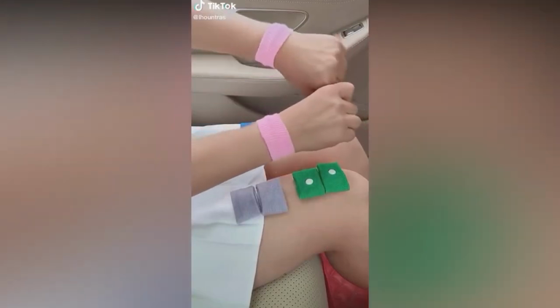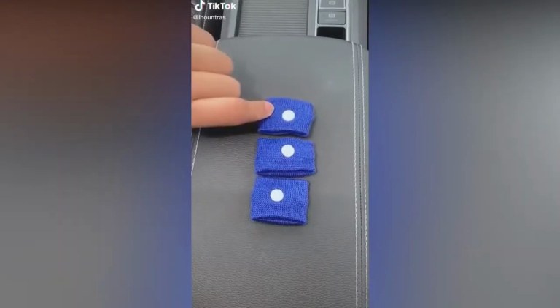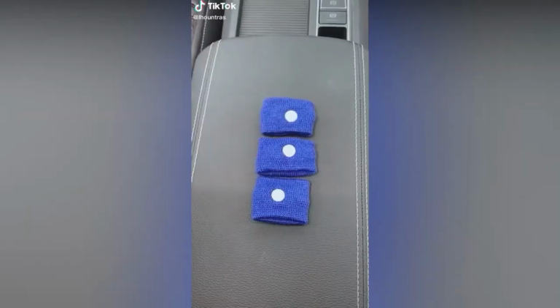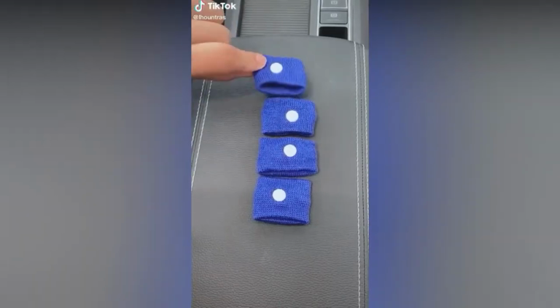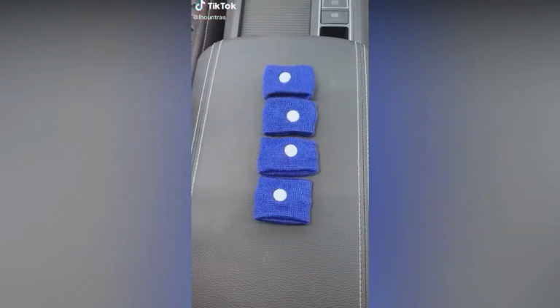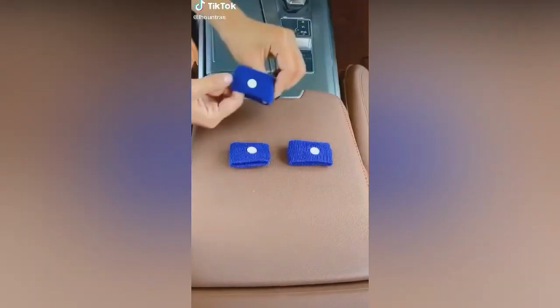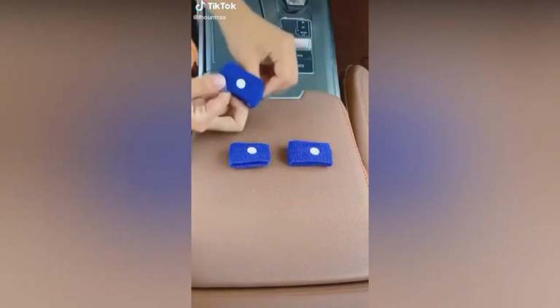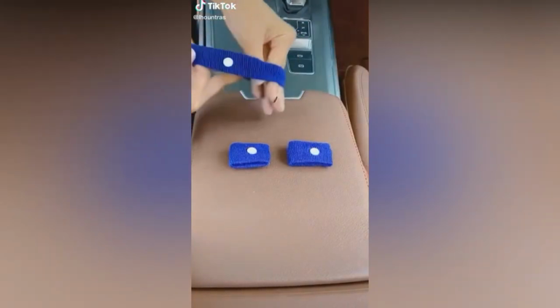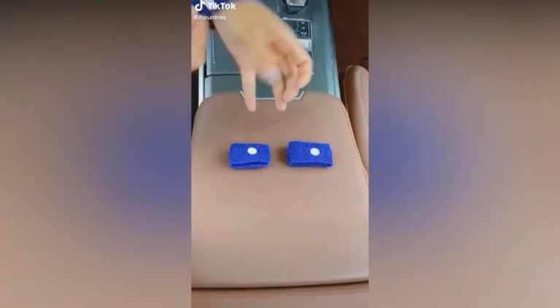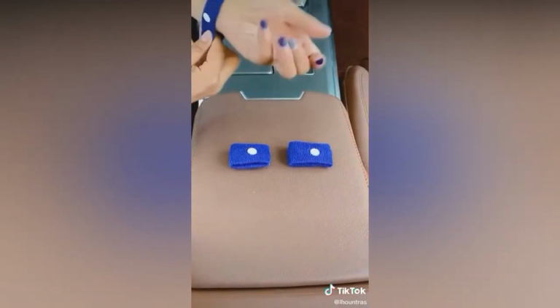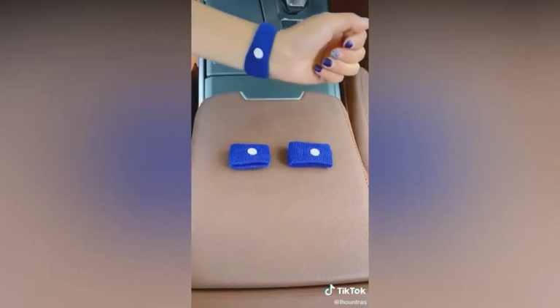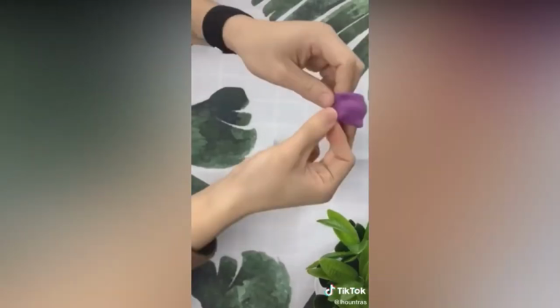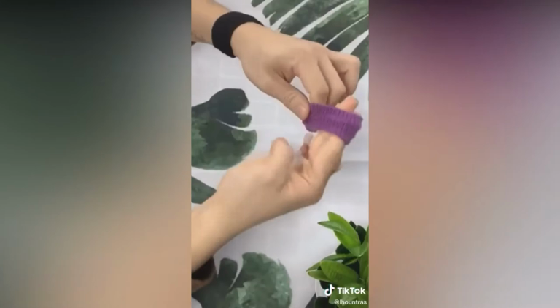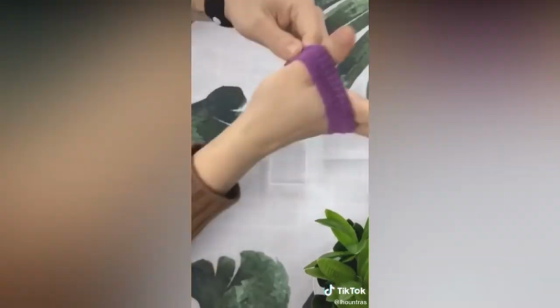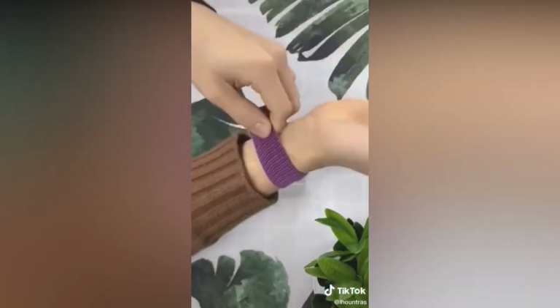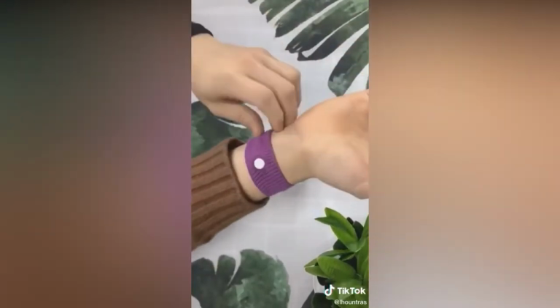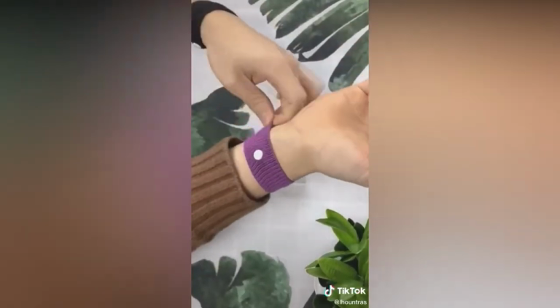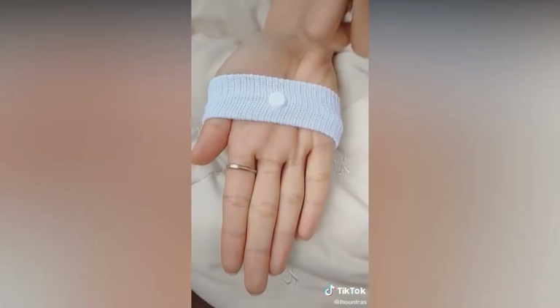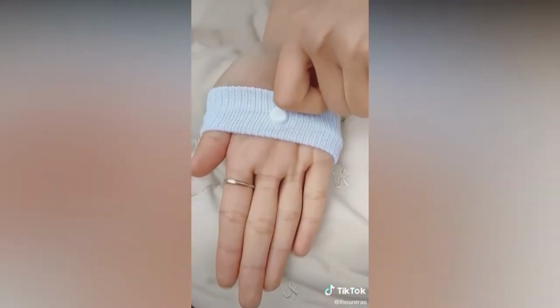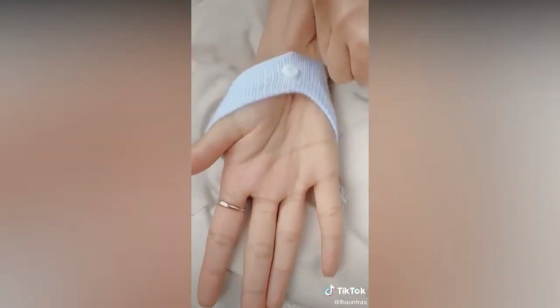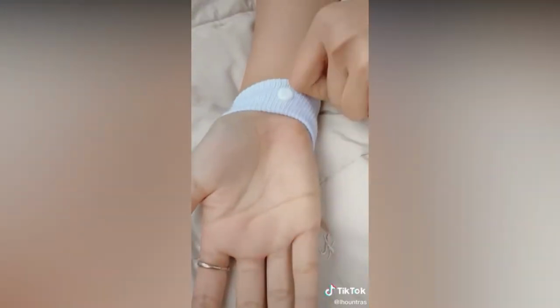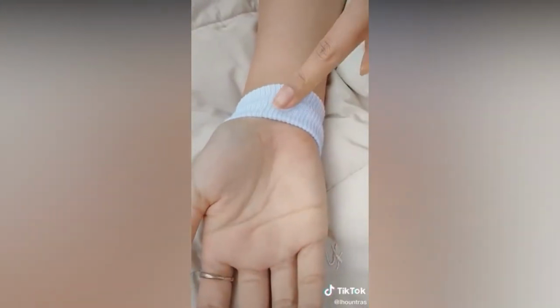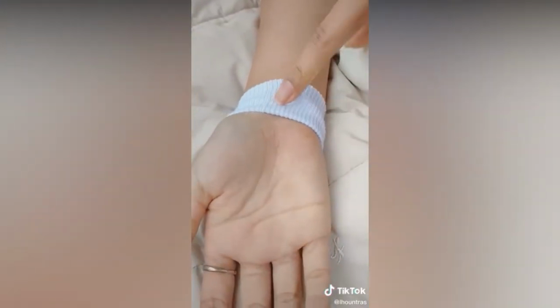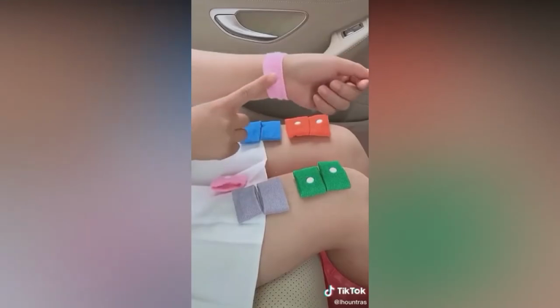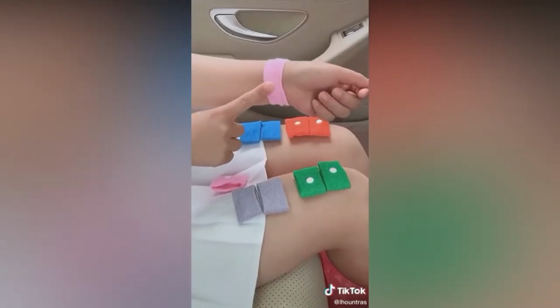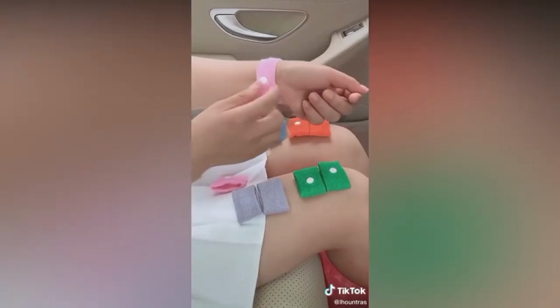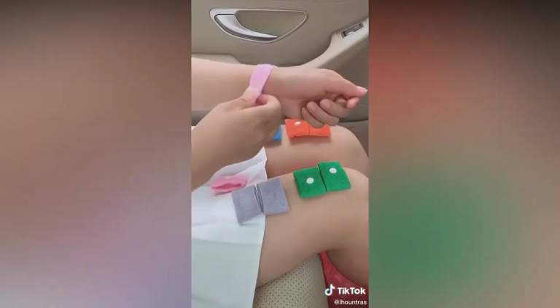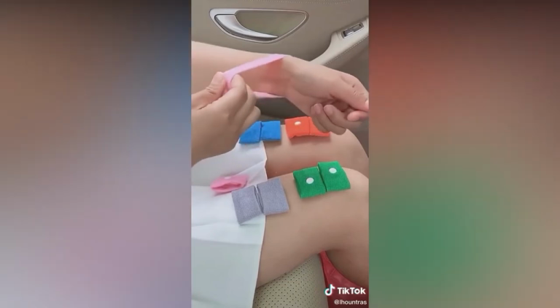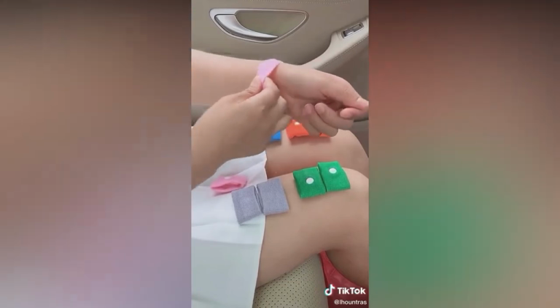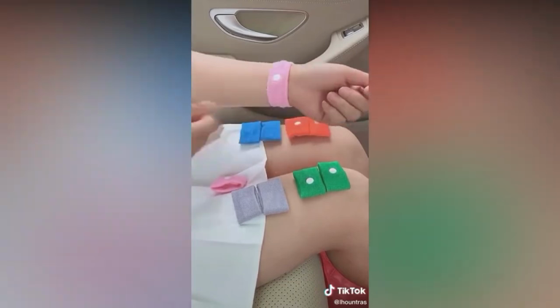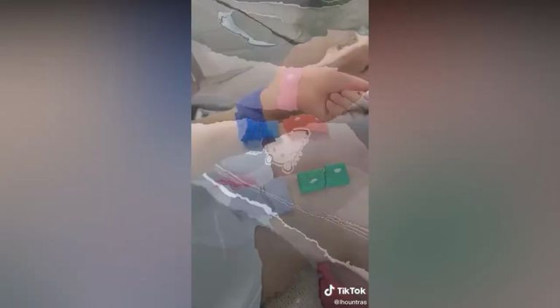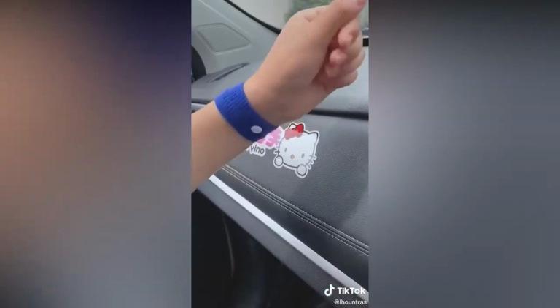These are our C-bands — anti-nausea acupressure wristbands for motion sickness or morning sickness. If you get sick on long car rides, airplanes, boat trips, or you have morning sickness from pregnancy, this is perfect for you.